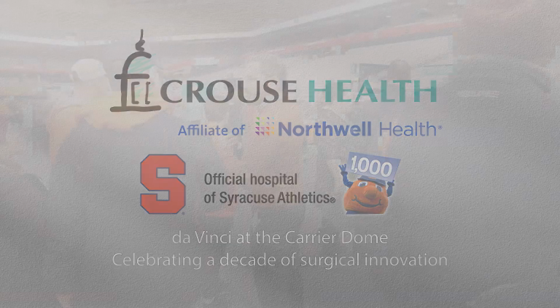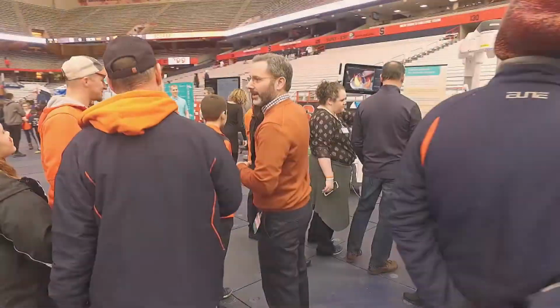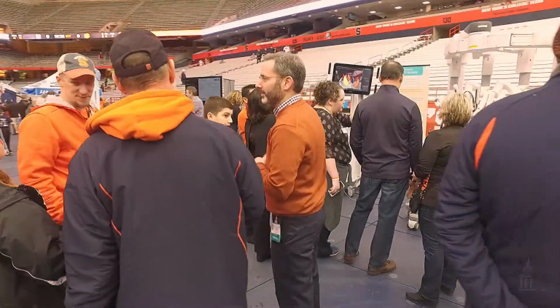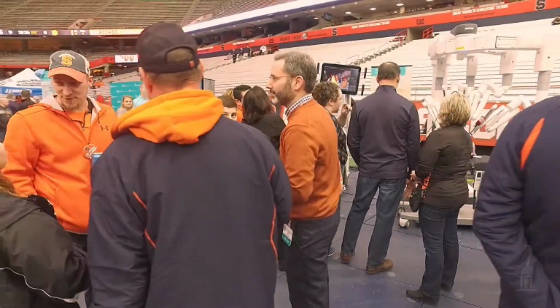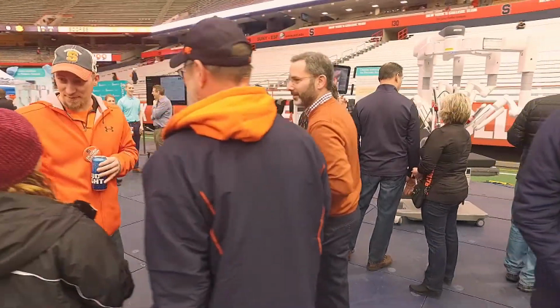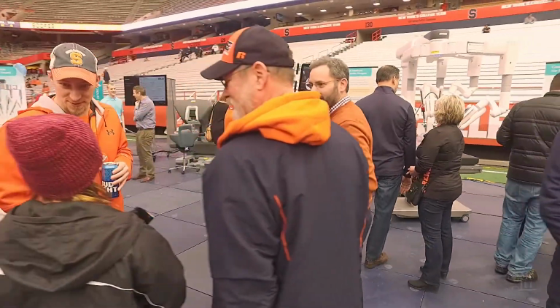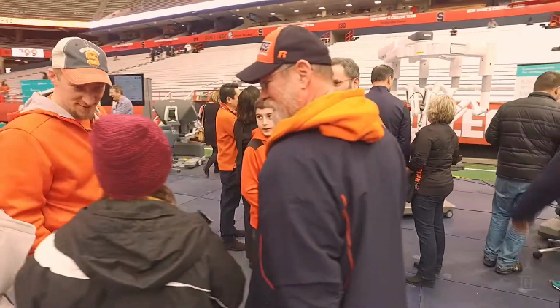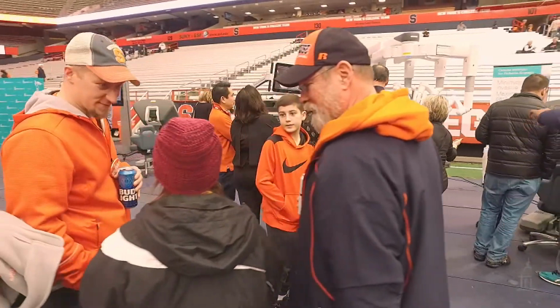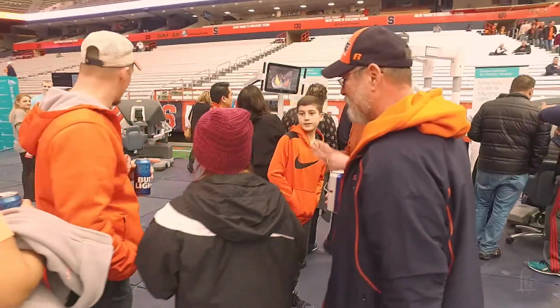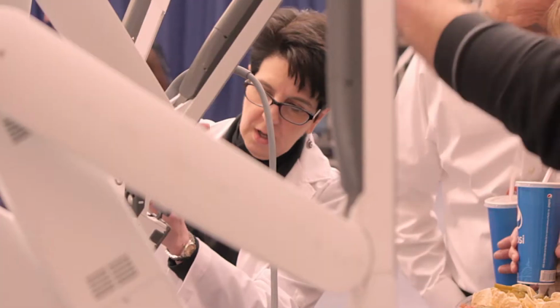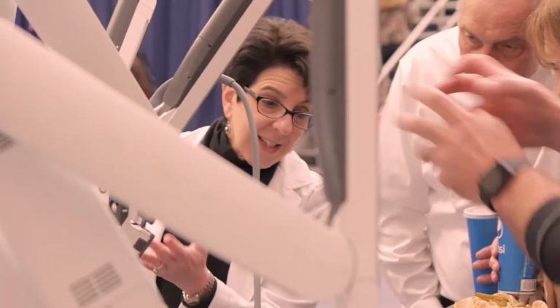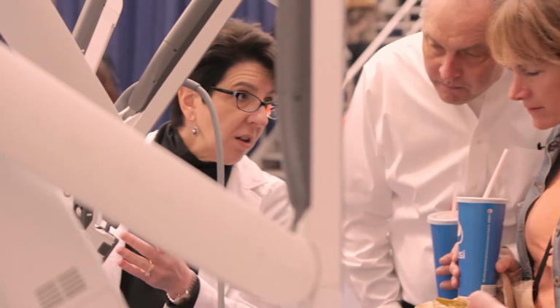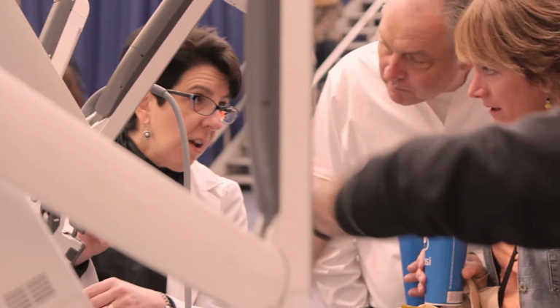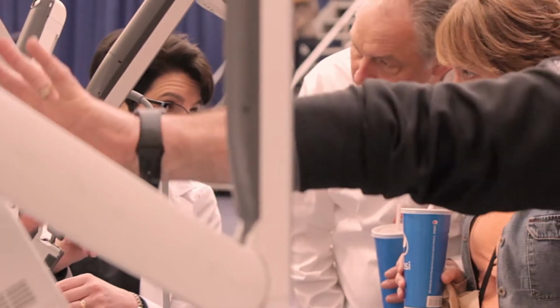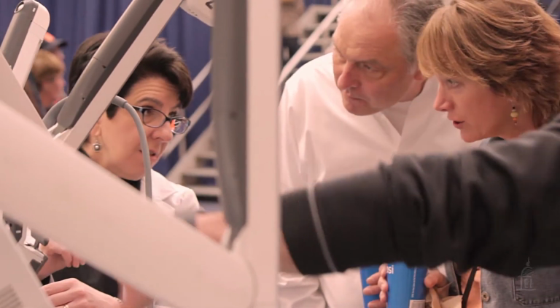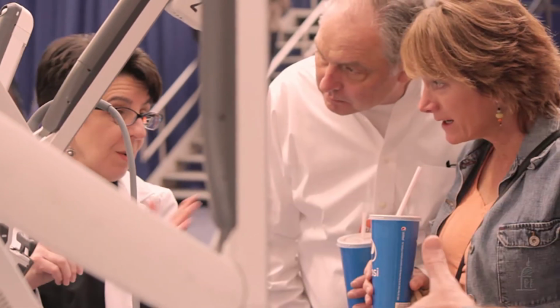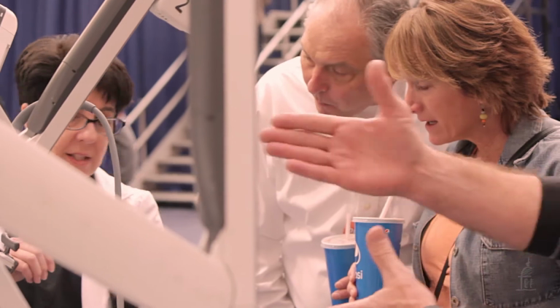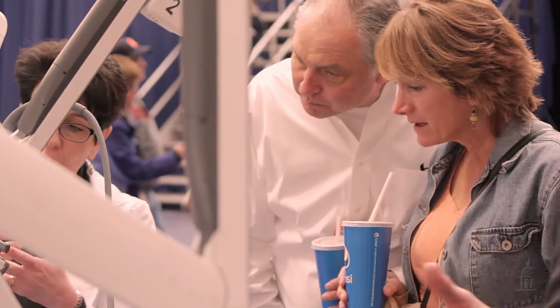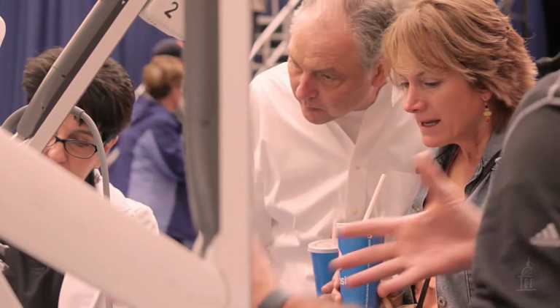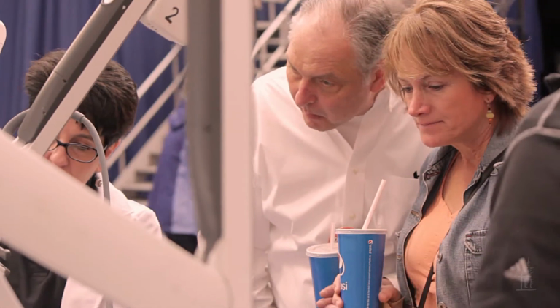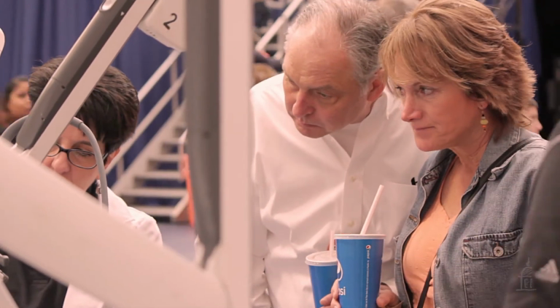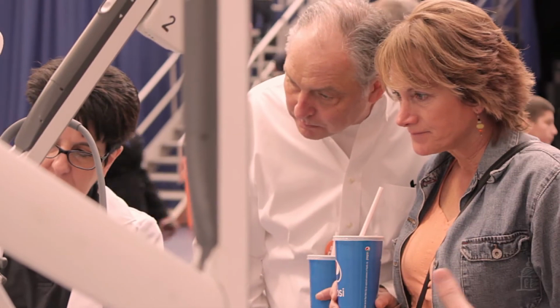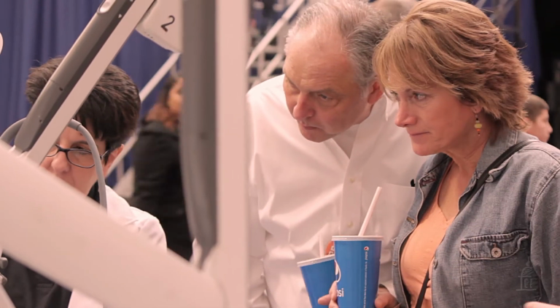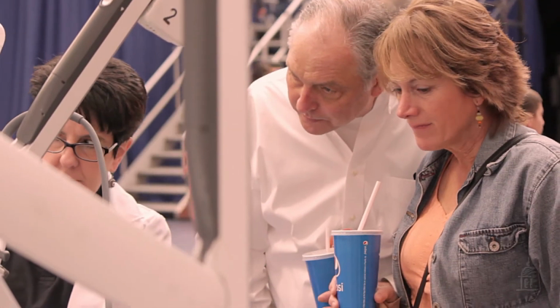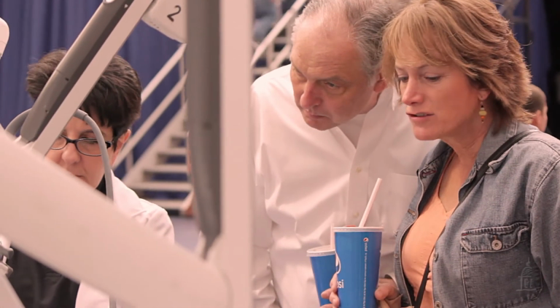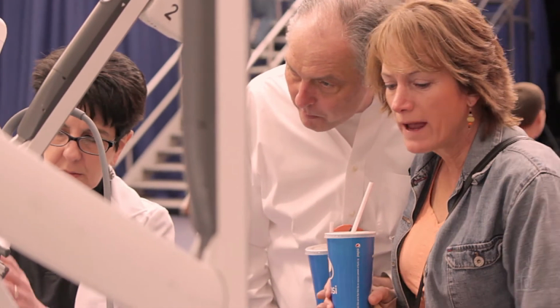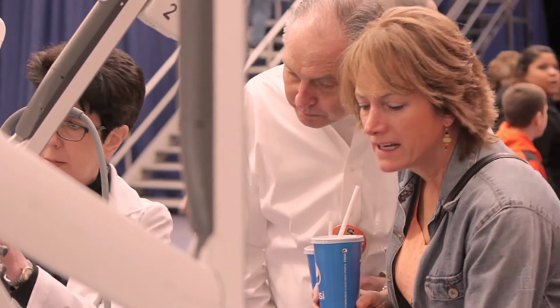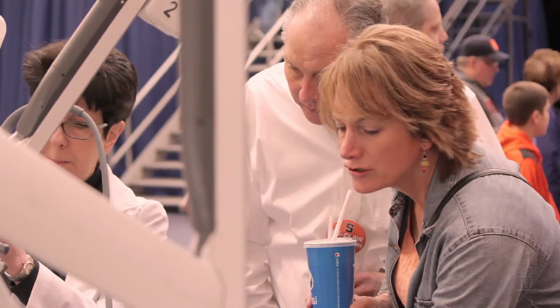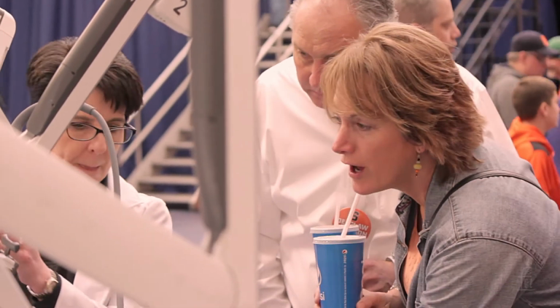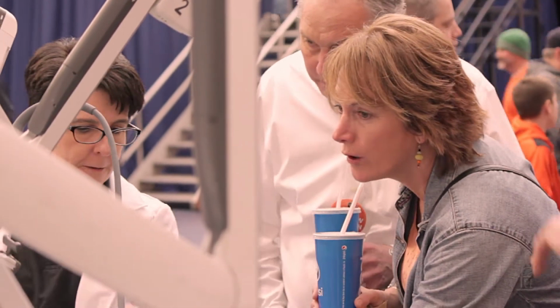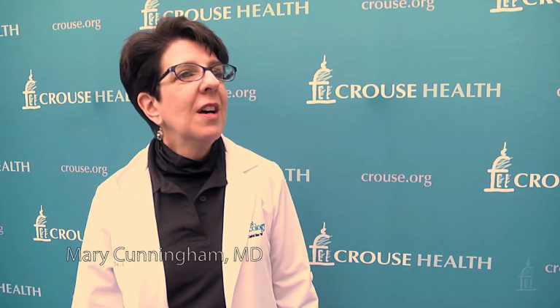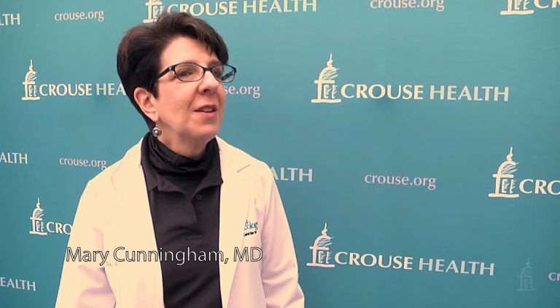We are here this morning at the Carrier Dome on the SU campus with Dr. Mary Cunningham, who is a GYN oncology surgeon at Krause Health. What's going on here today?